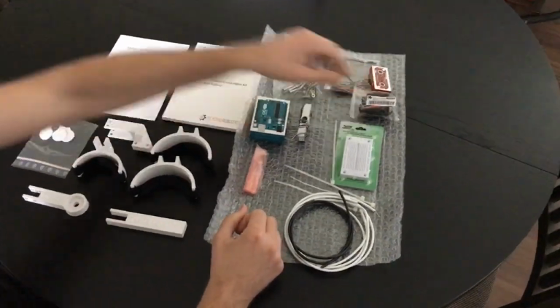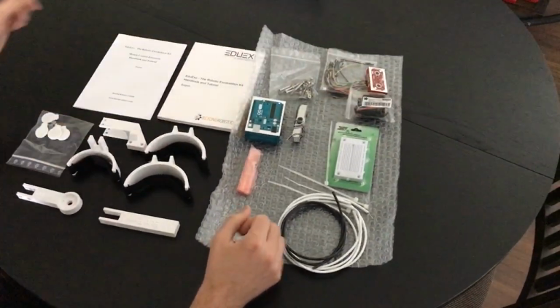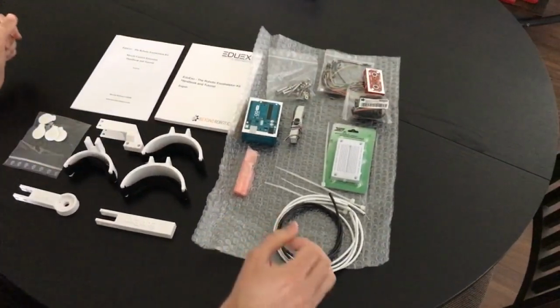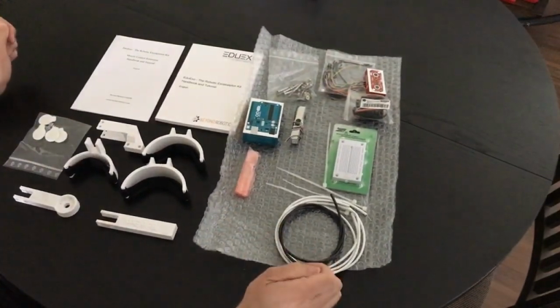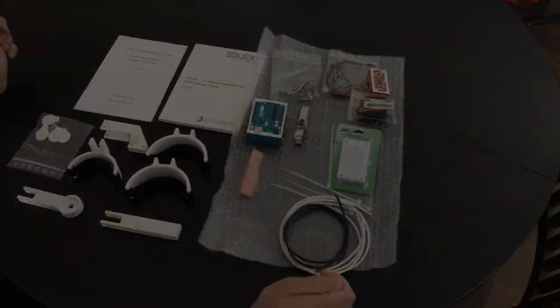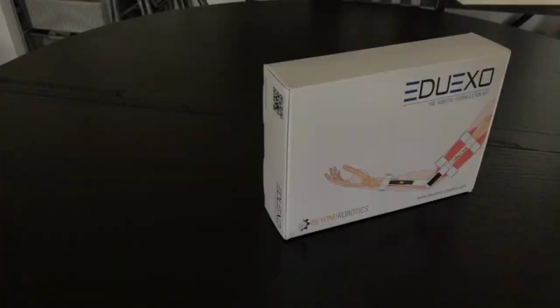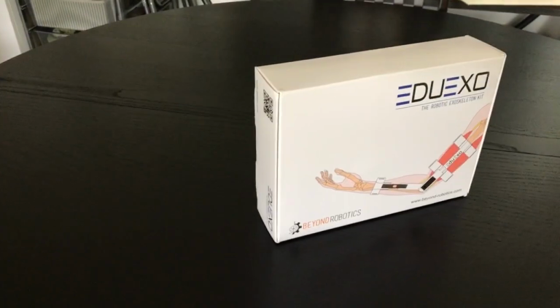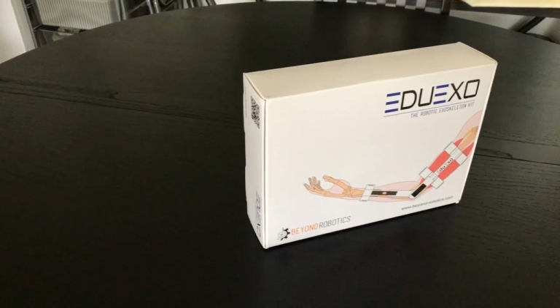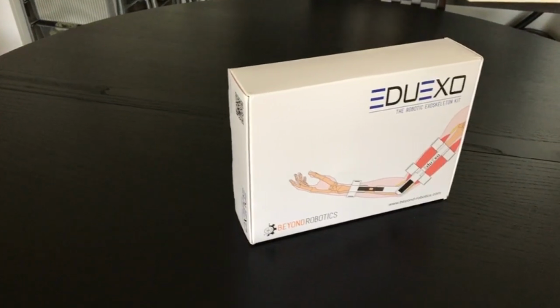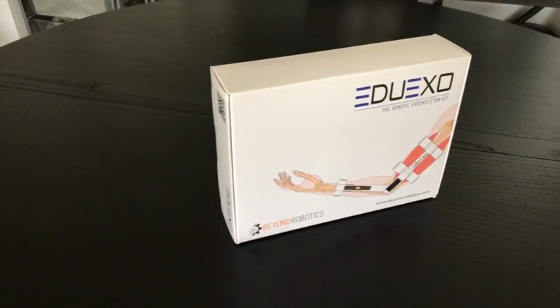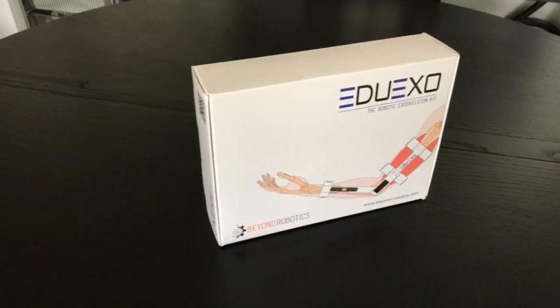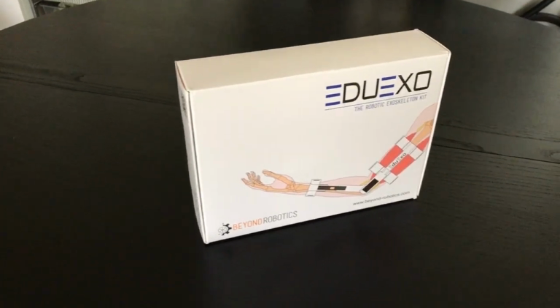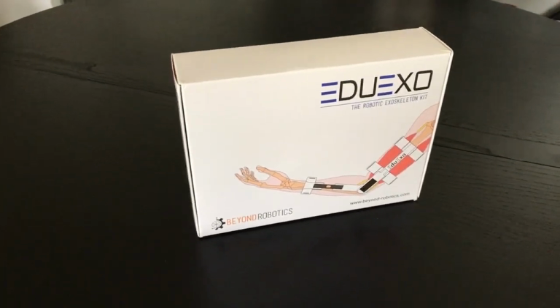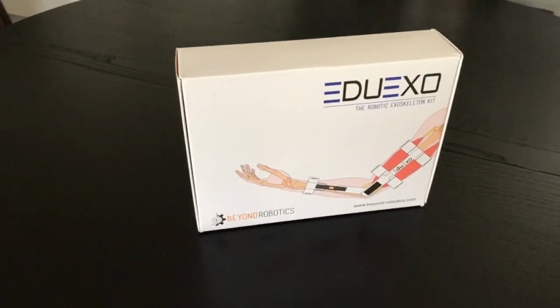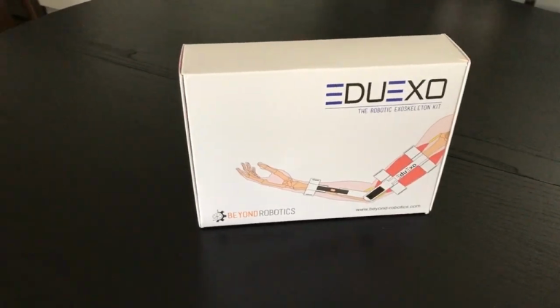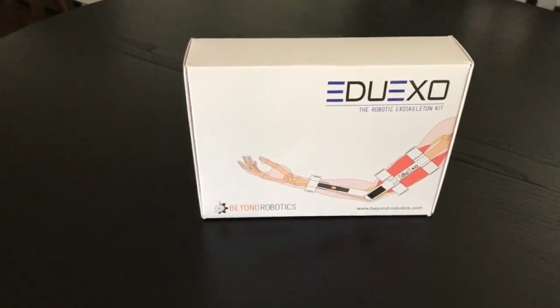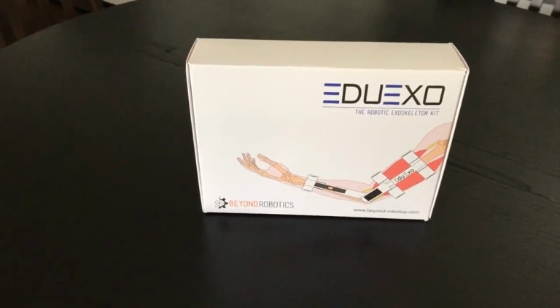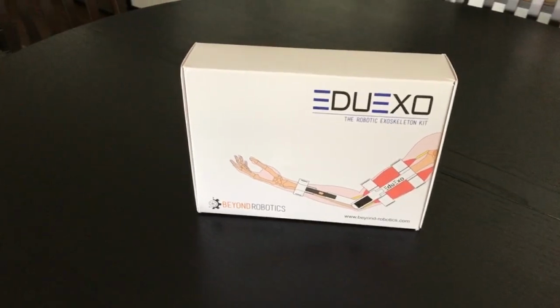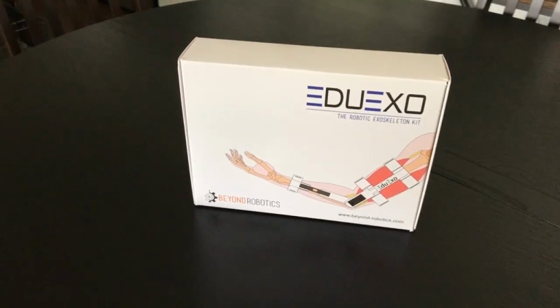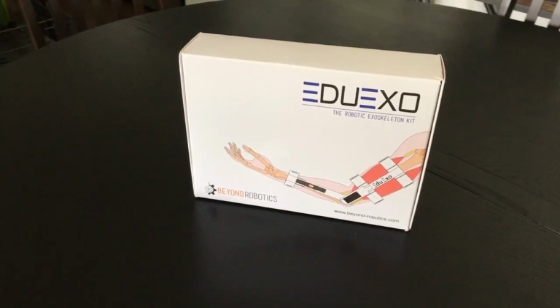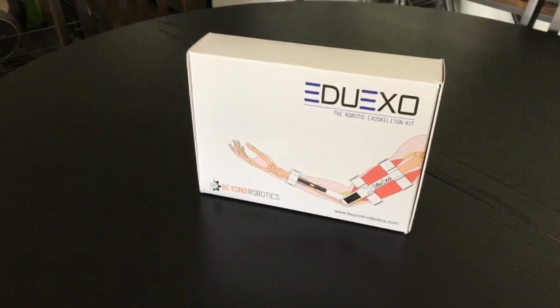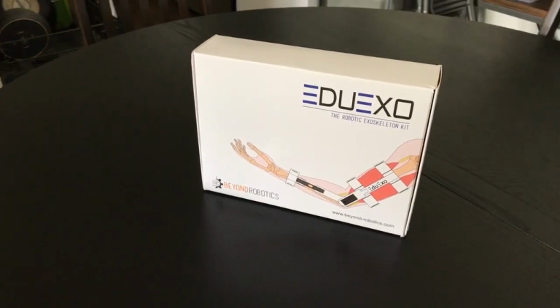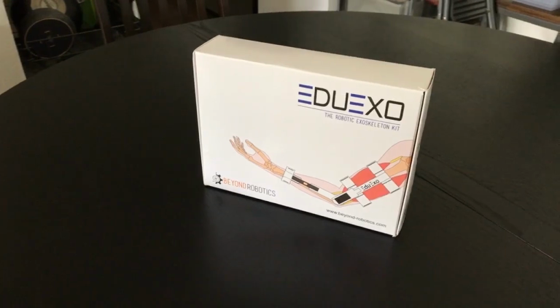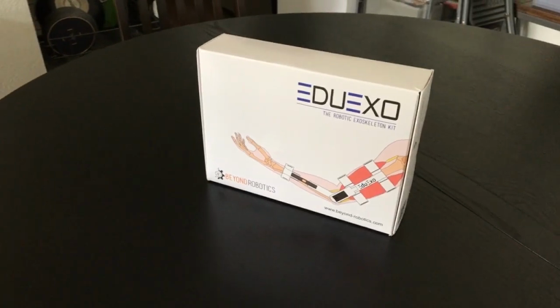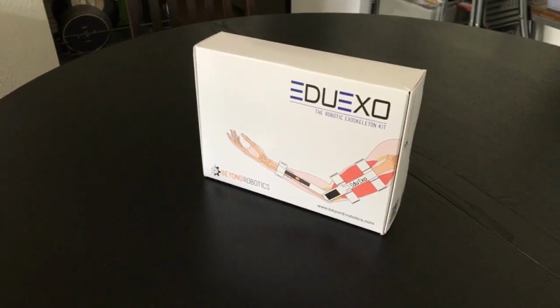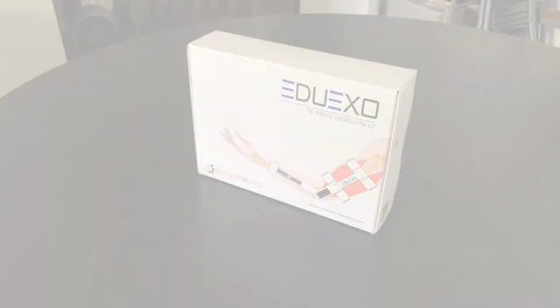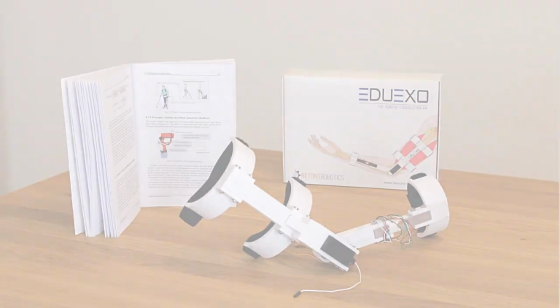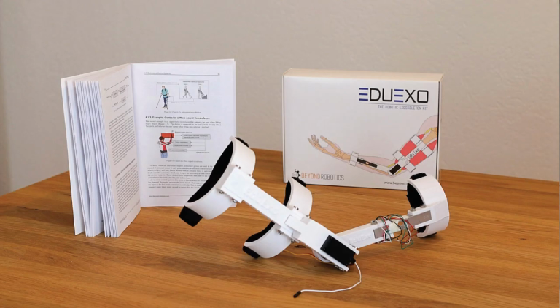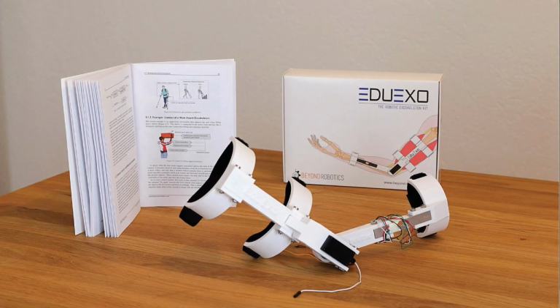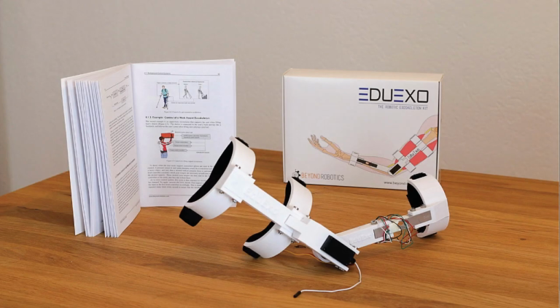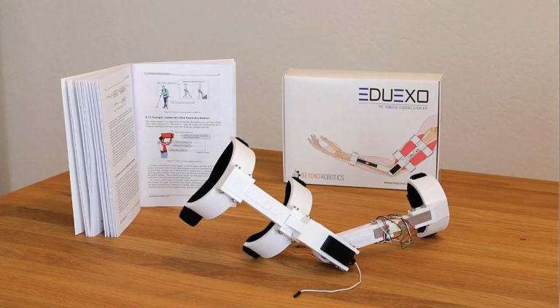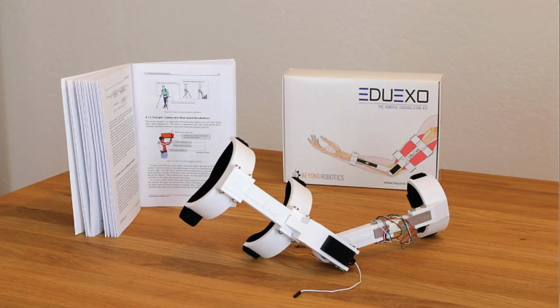So with this, once again, you can lead the class or you can use this for your own personal education. This is the EduXU STEM kit.